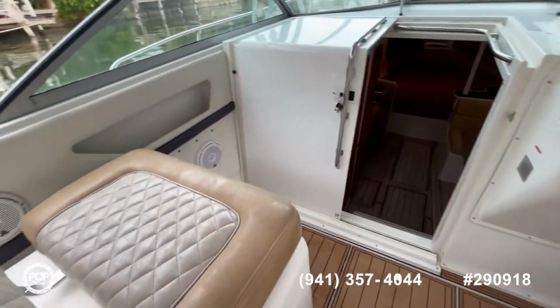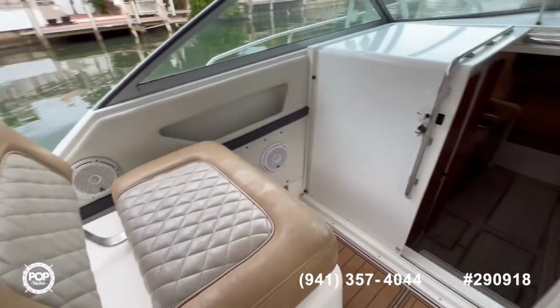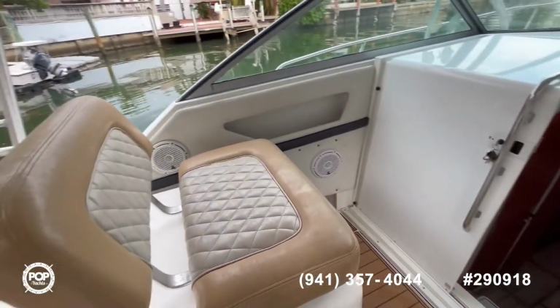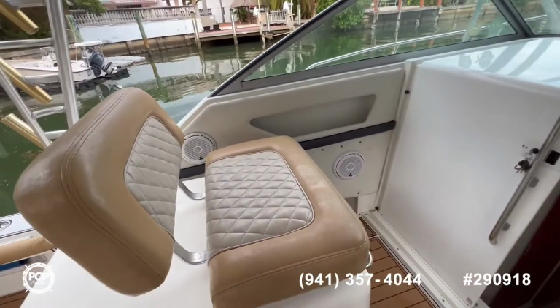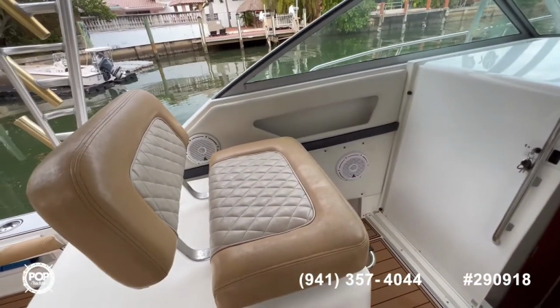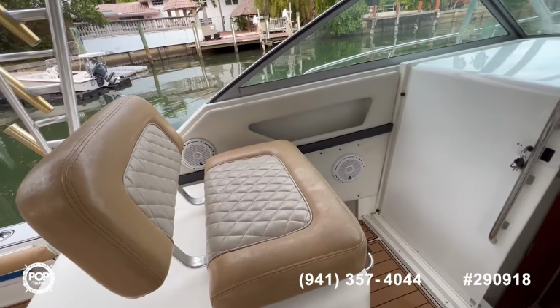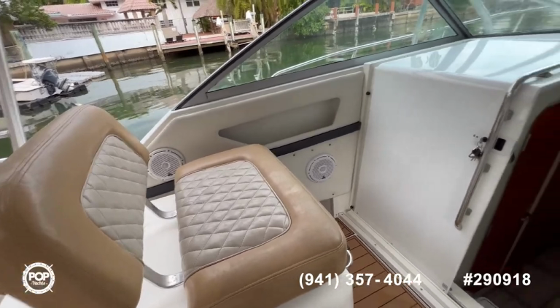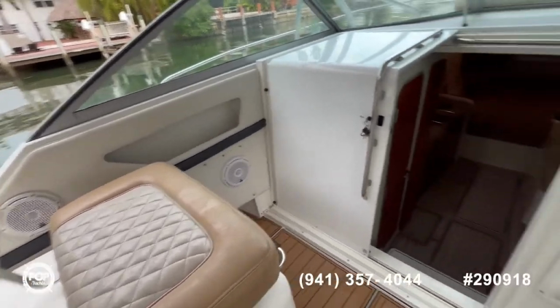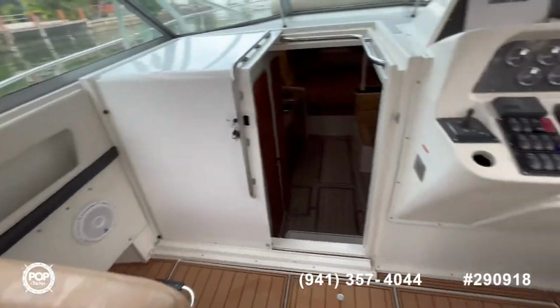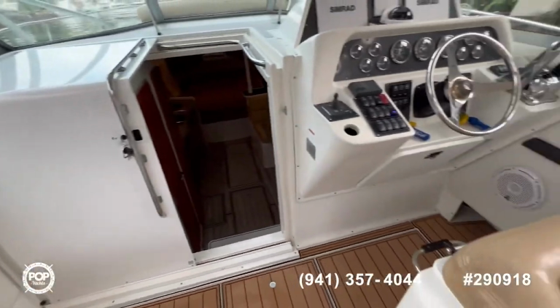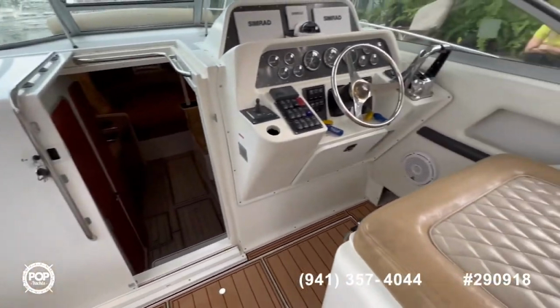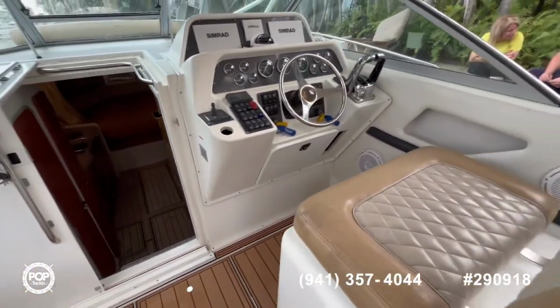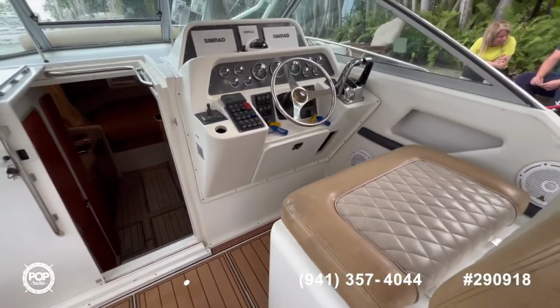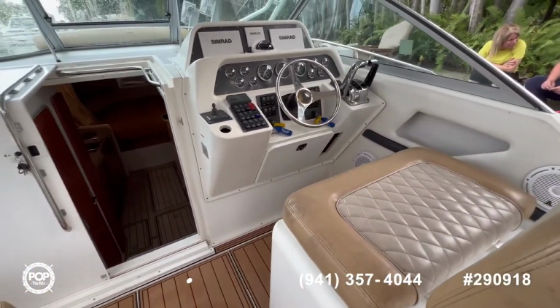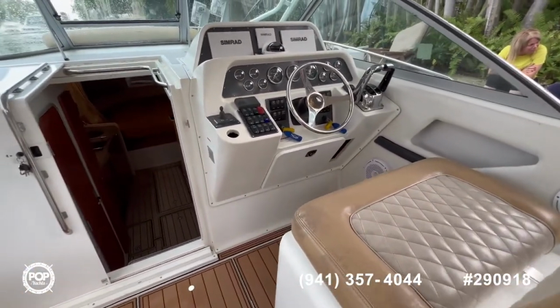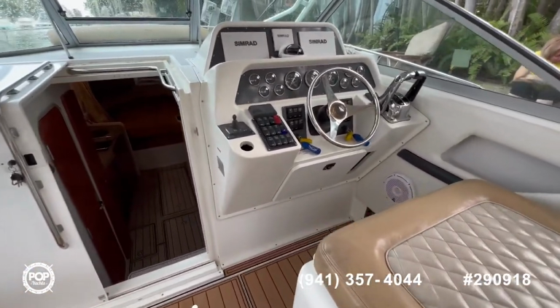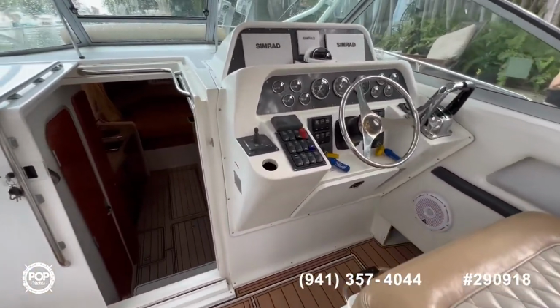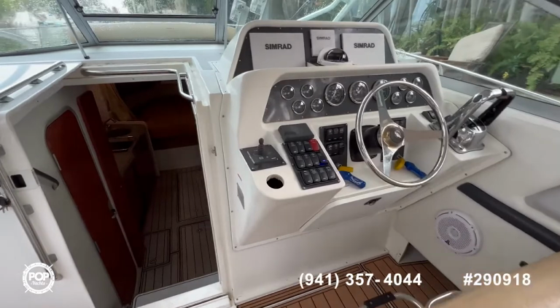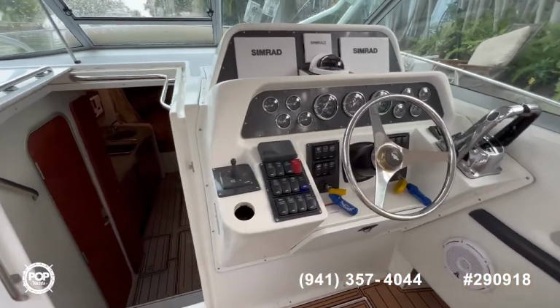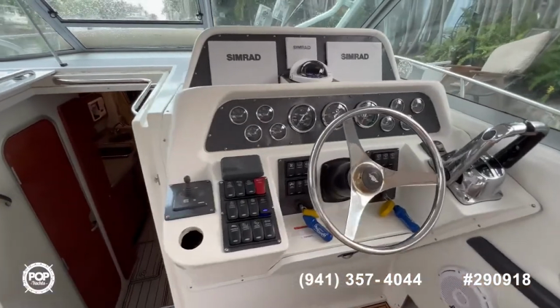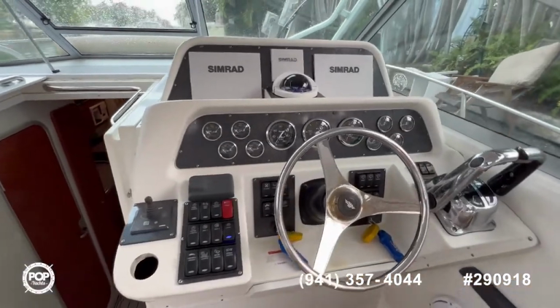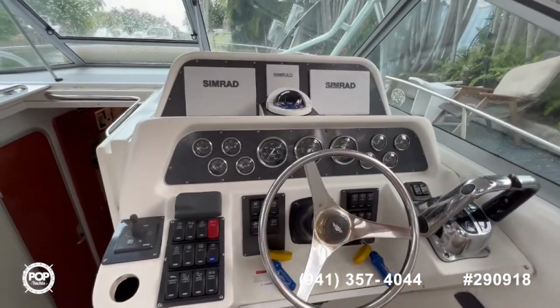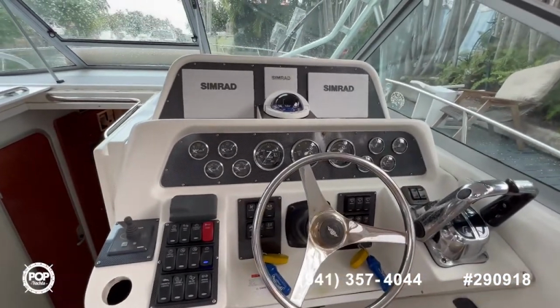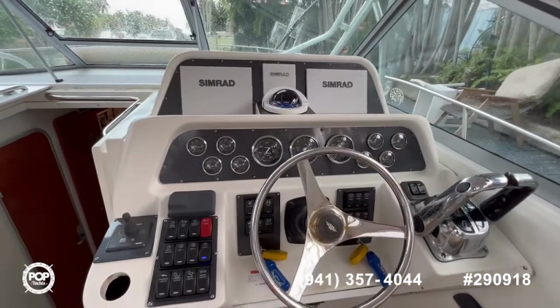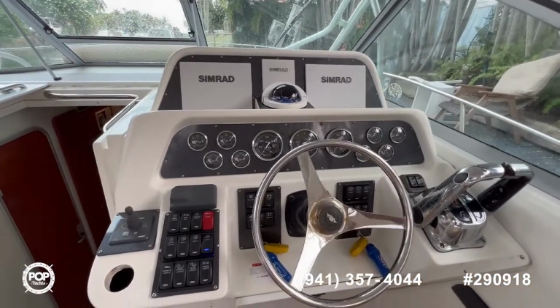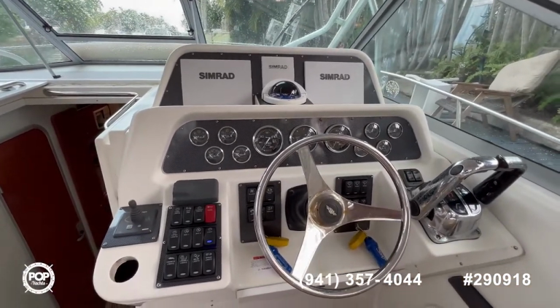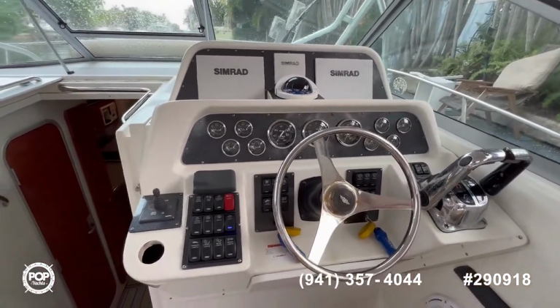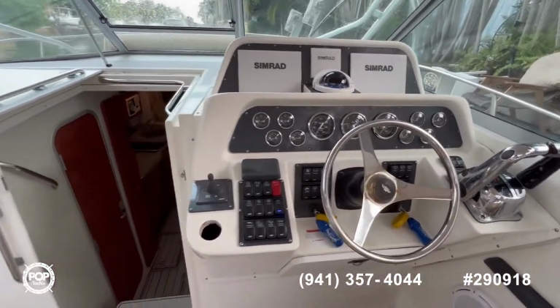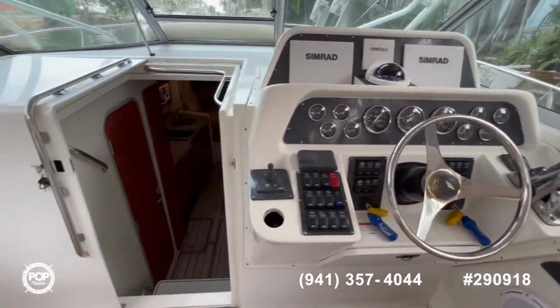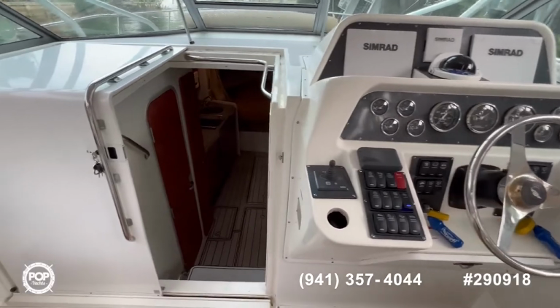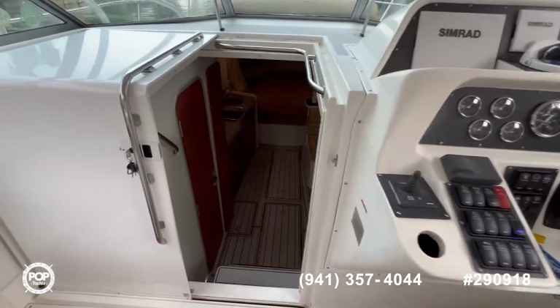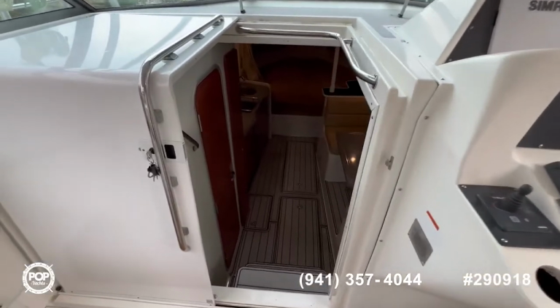A nice big companion seat and your helm, also in excellent condition. You will see more detailed pictures. Everything is currently working. Now let's step inside and see how the cabin looks.